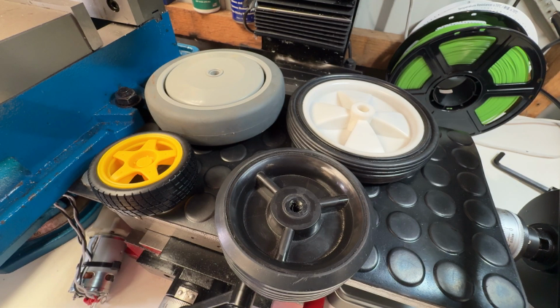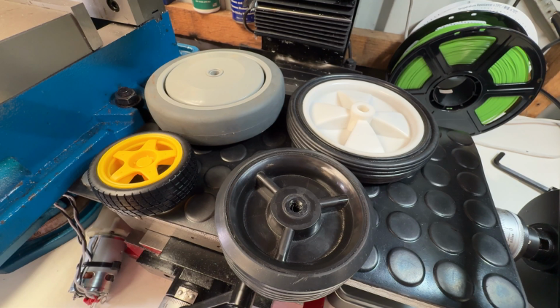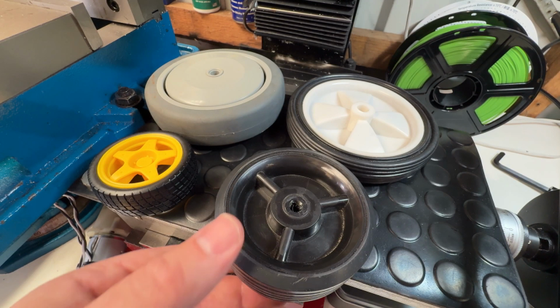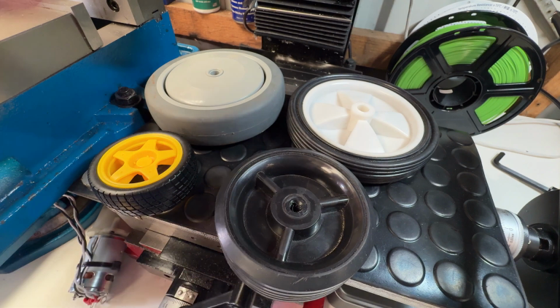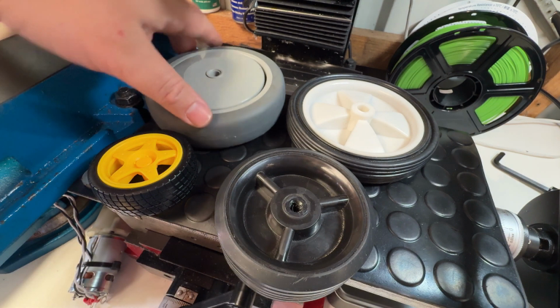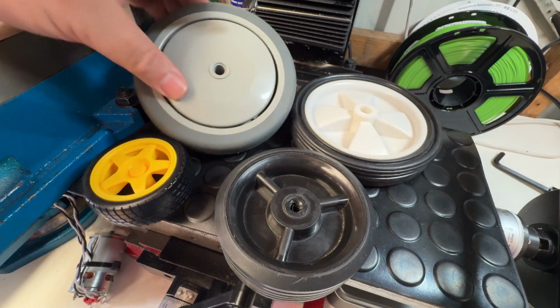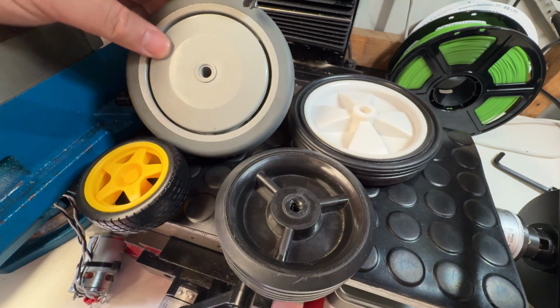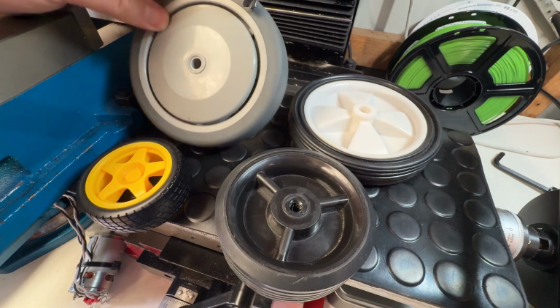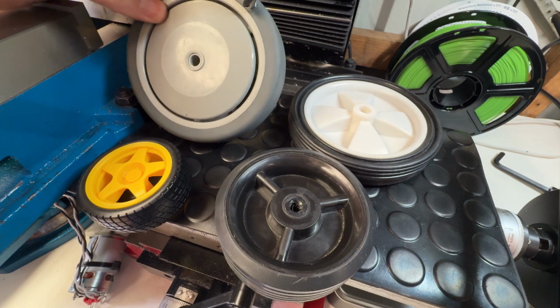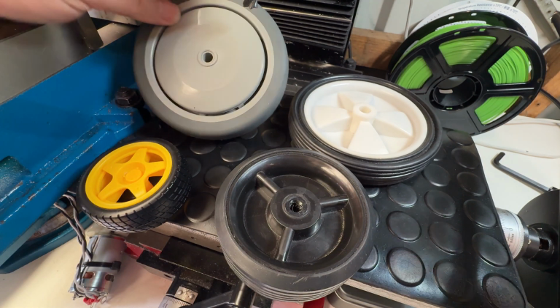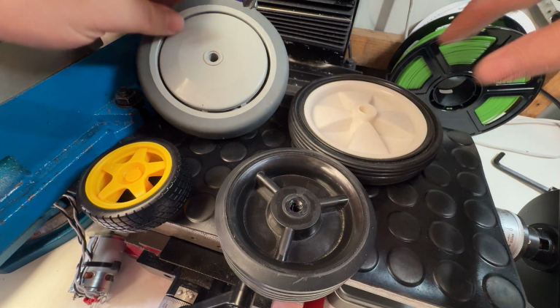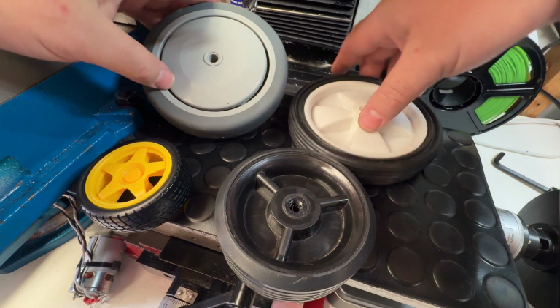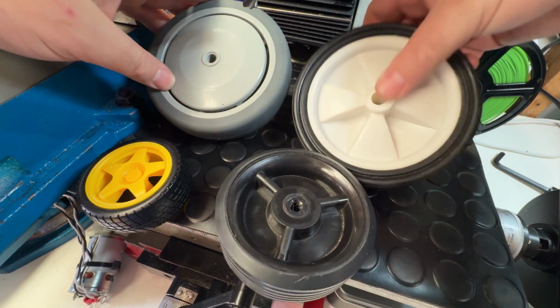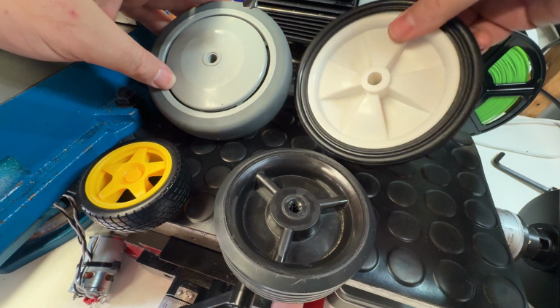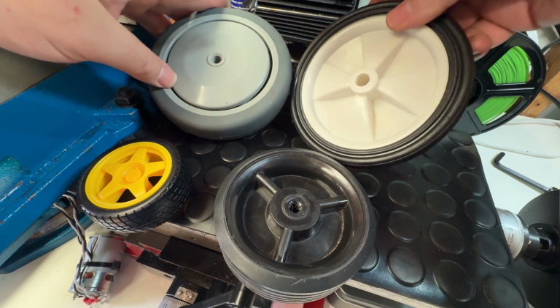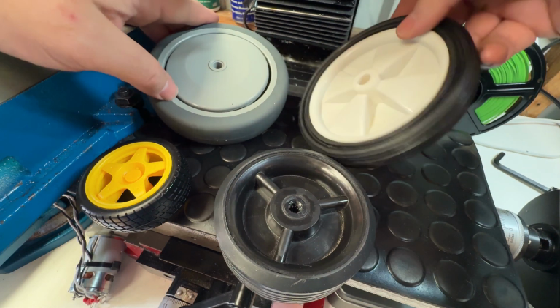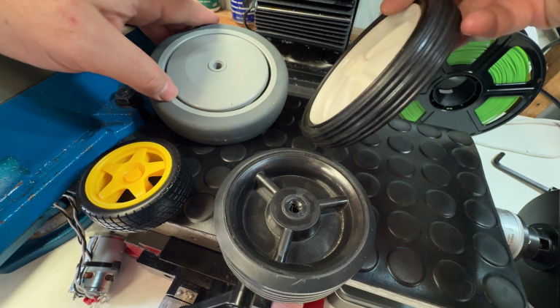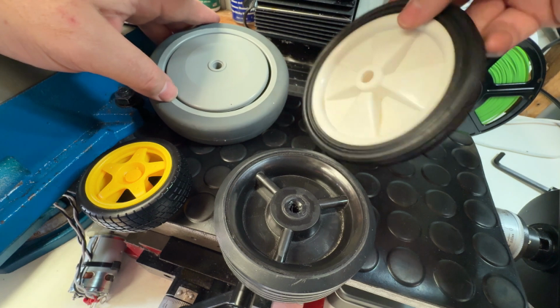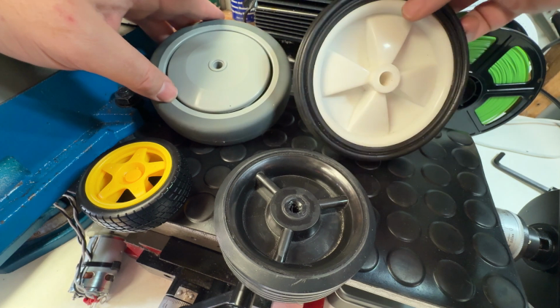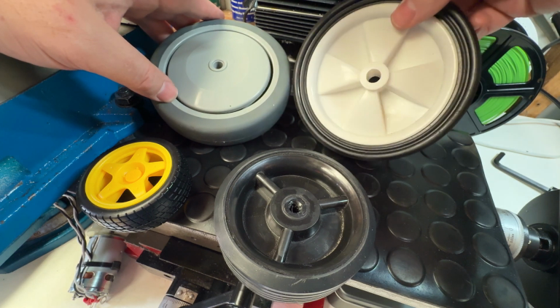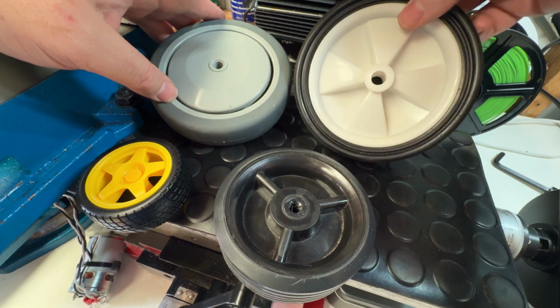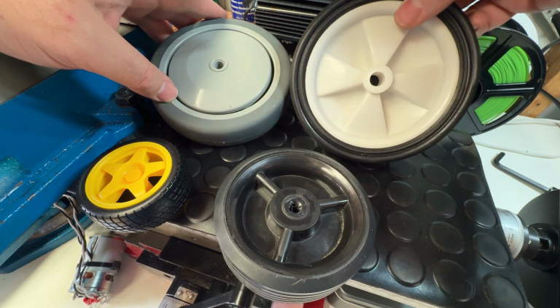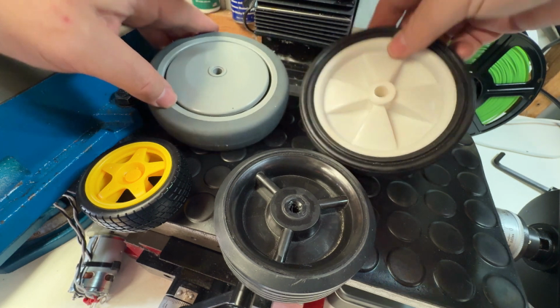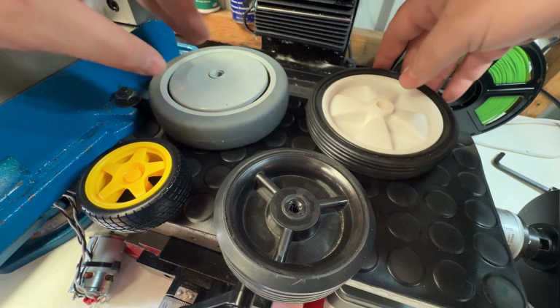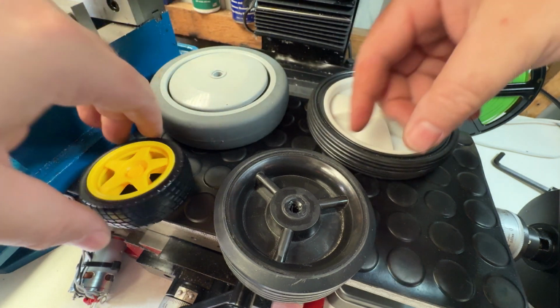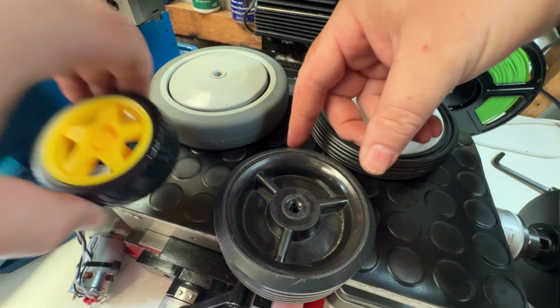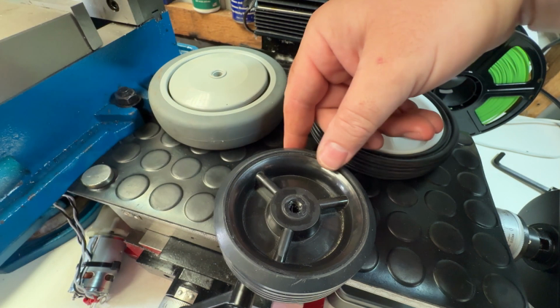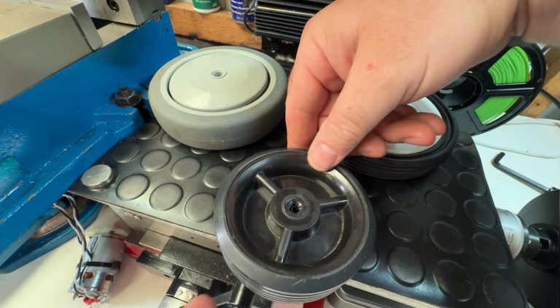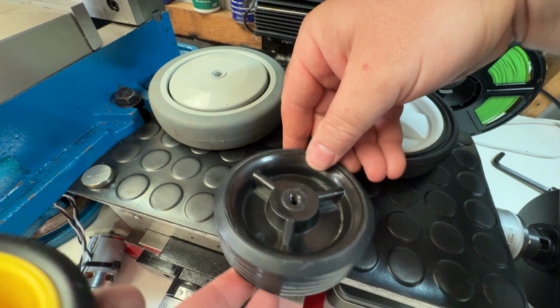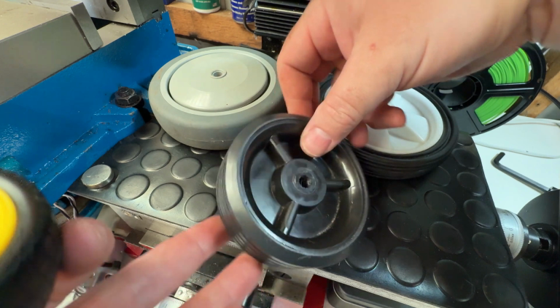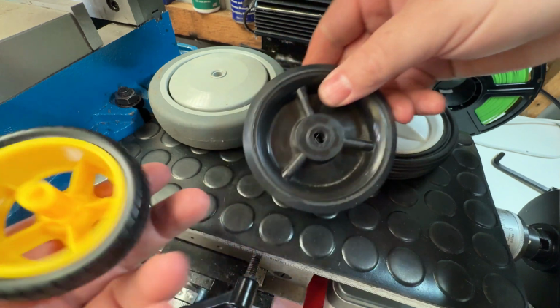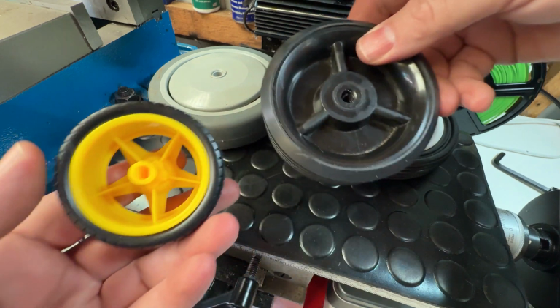Hobby and hardware shops are a good place to start and usually stock a variety of plastic wheels in various sizes. You'll need to choose a wheel where the diameter of the center hole is not larger than the diameter of the output shaft on your drill motor.